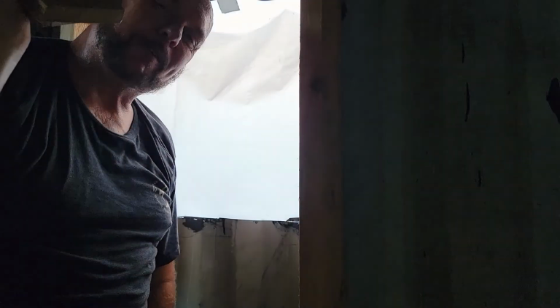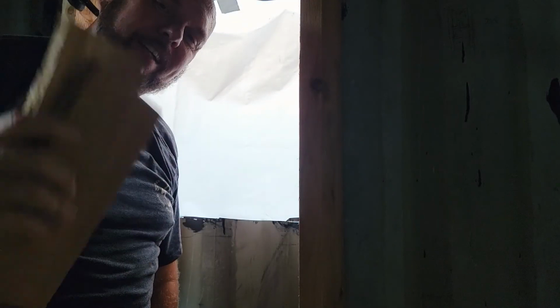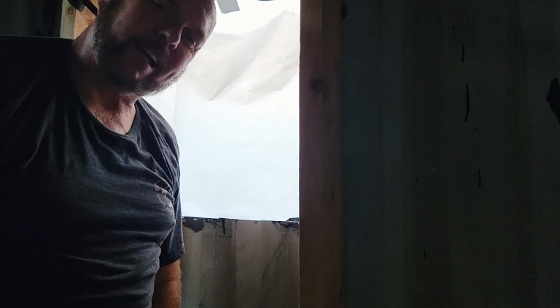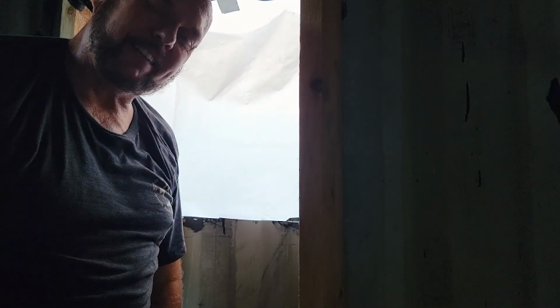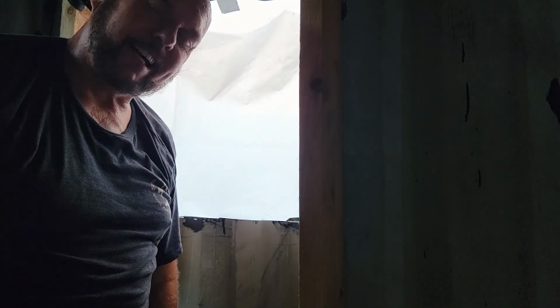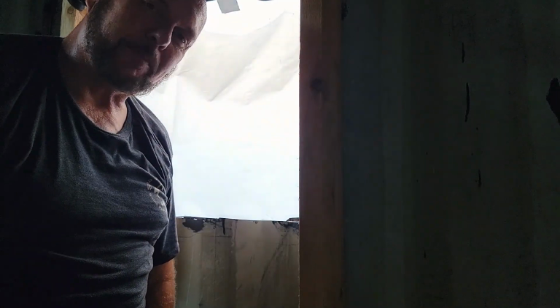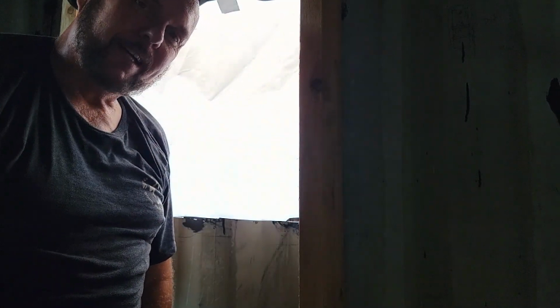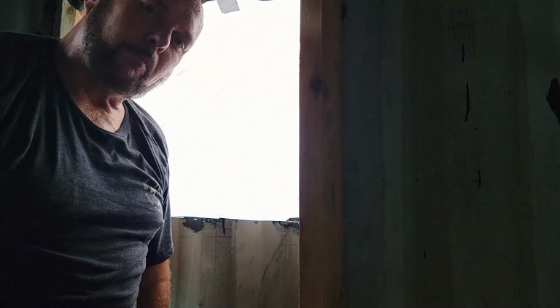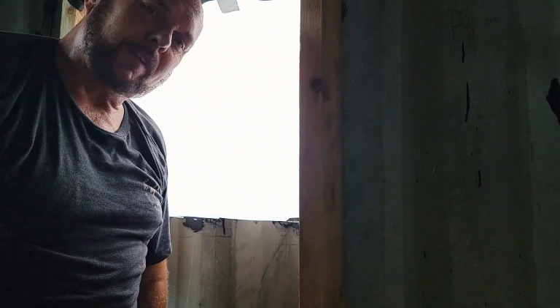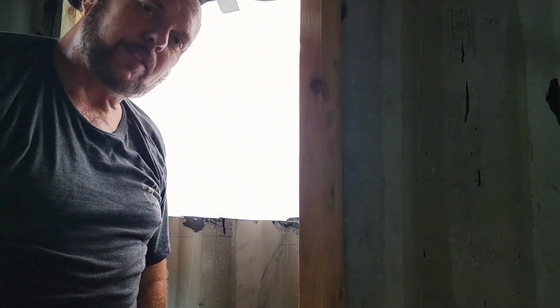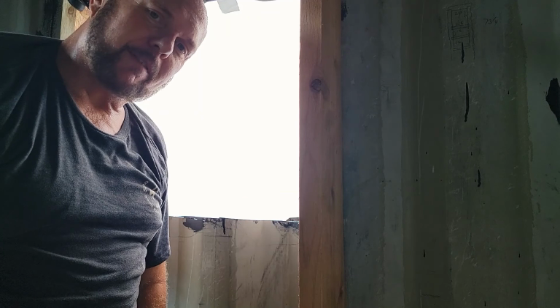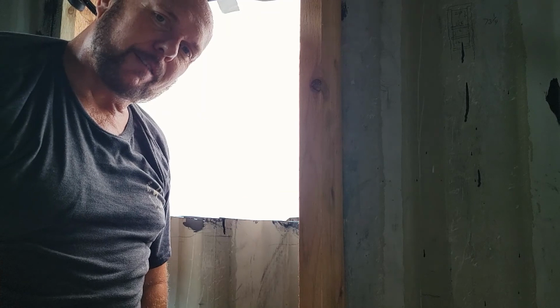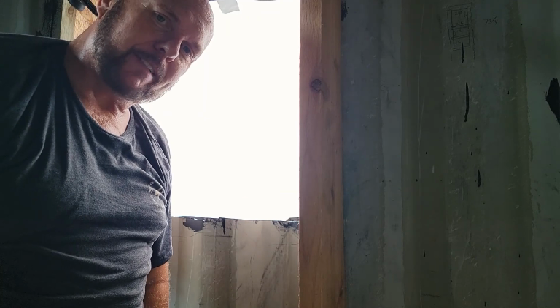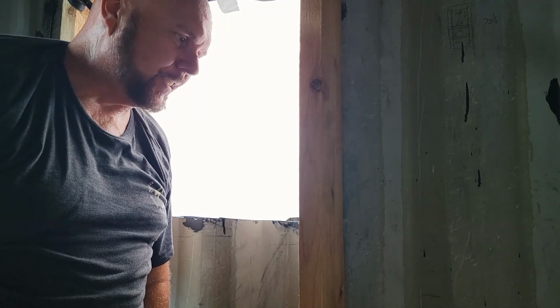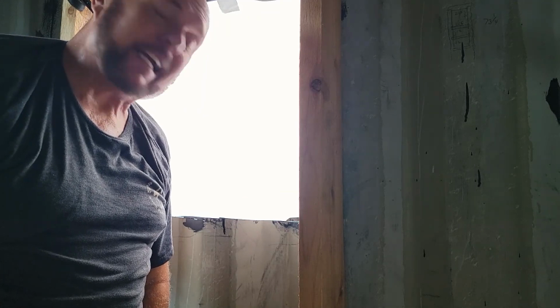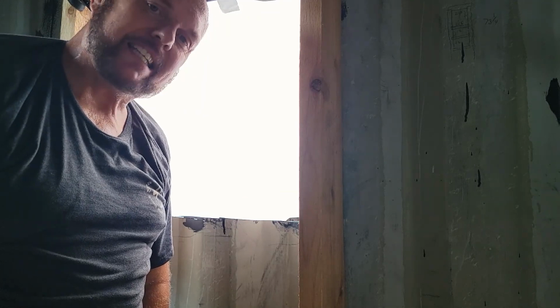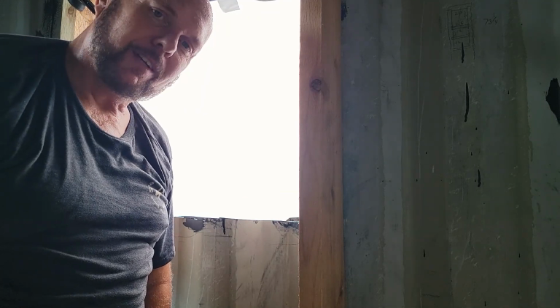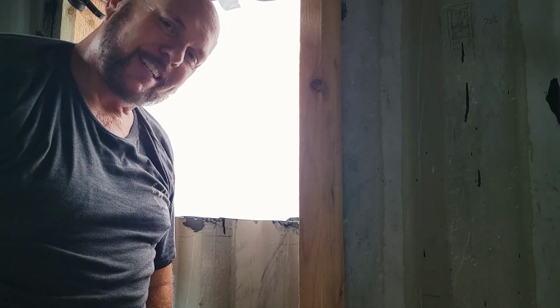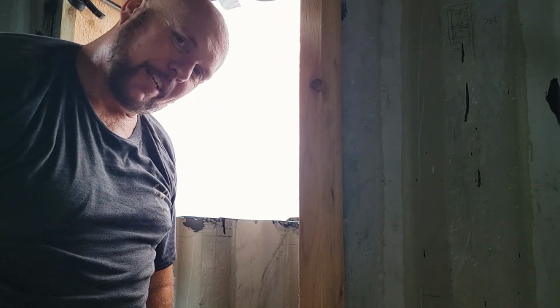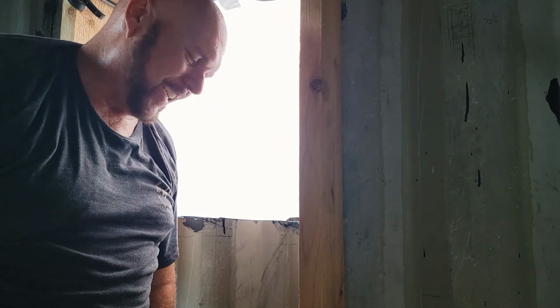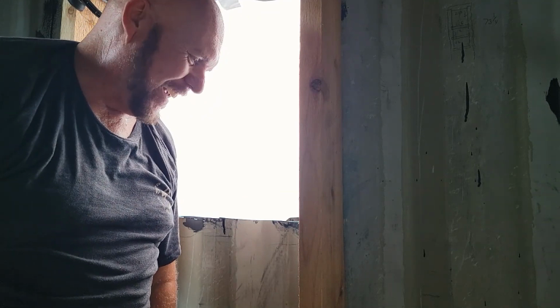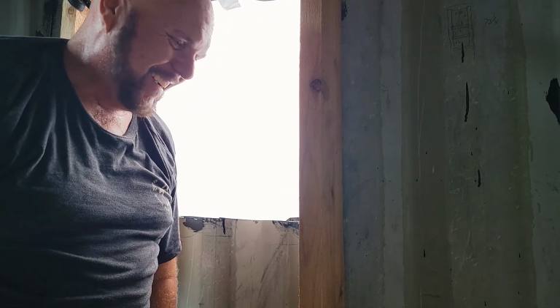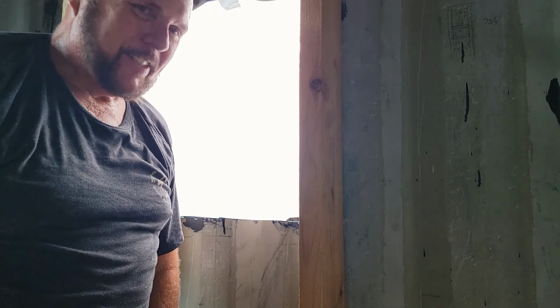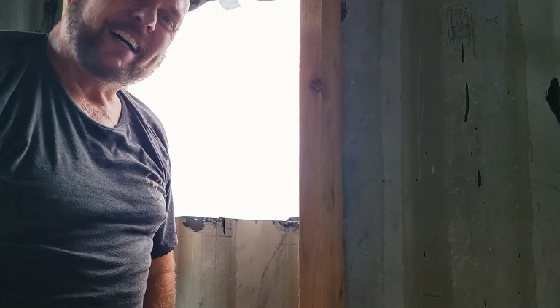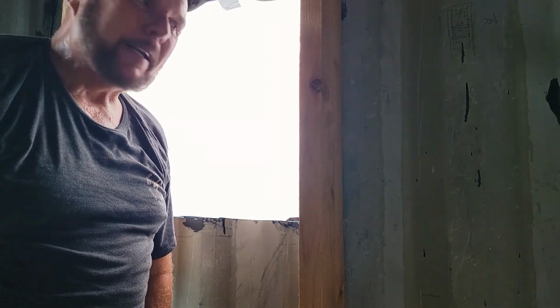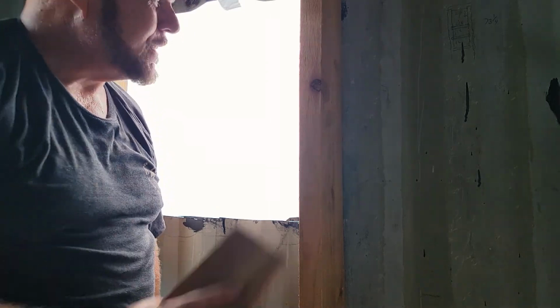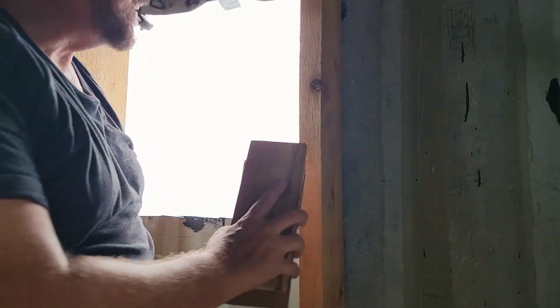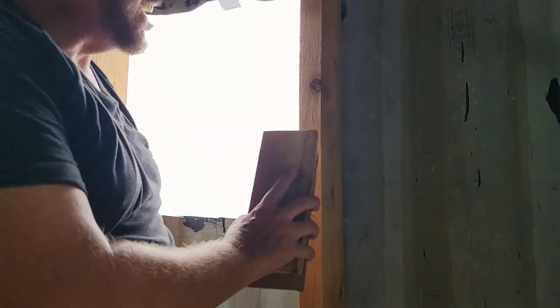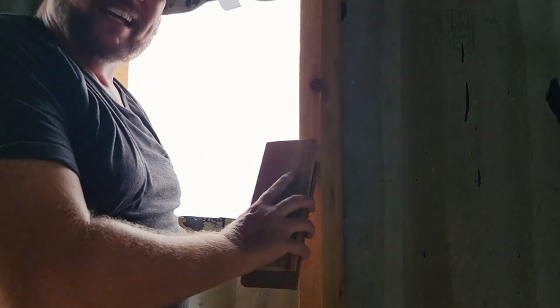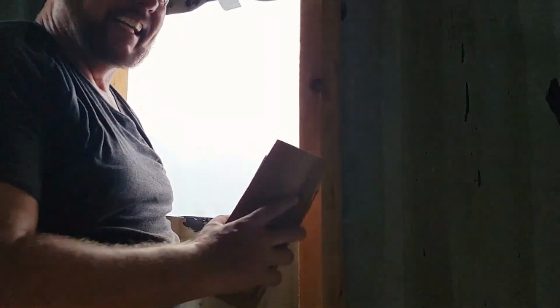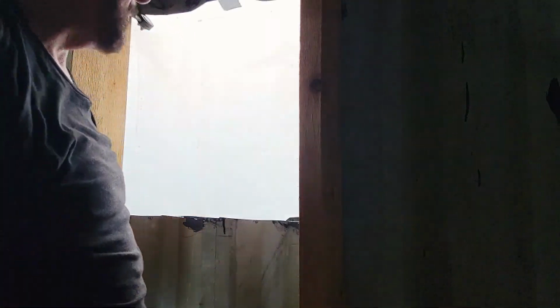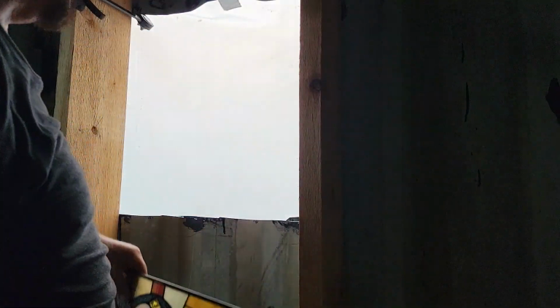I don't know if you can hear the rain on the connex, but it broke the heat — I went from 107 down to 96 degrees right now. So what I'm doing is building it in place with a mock-up.